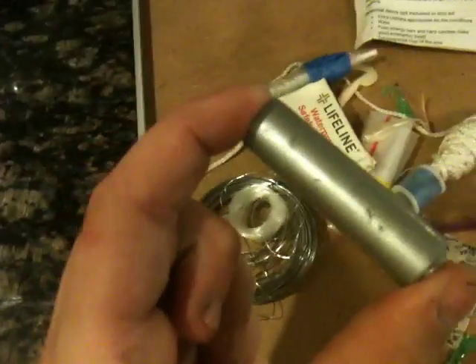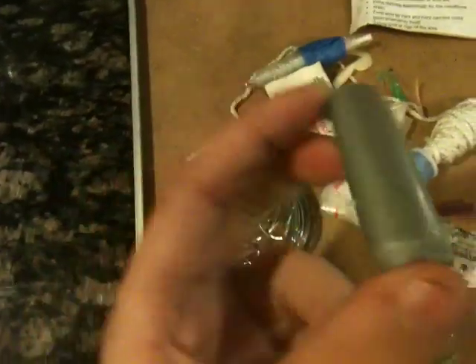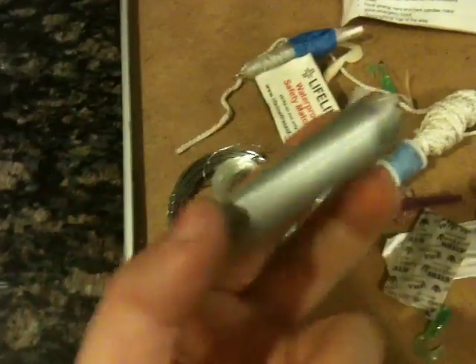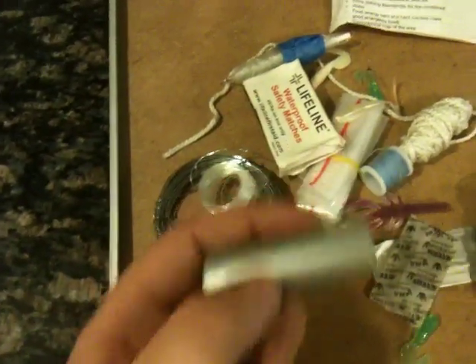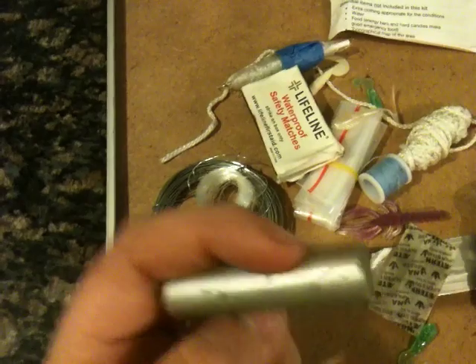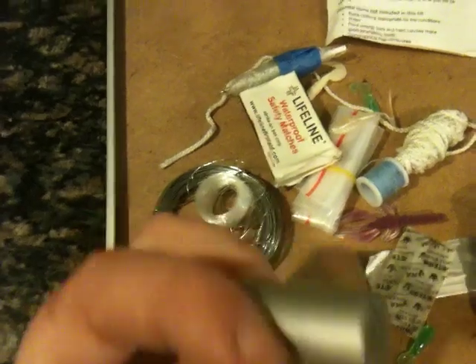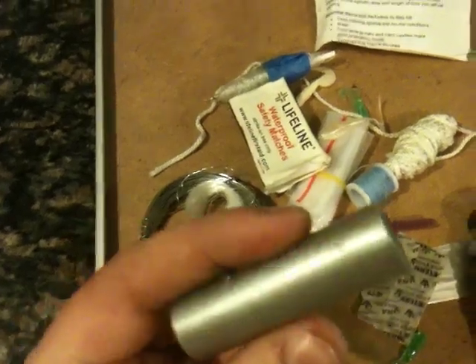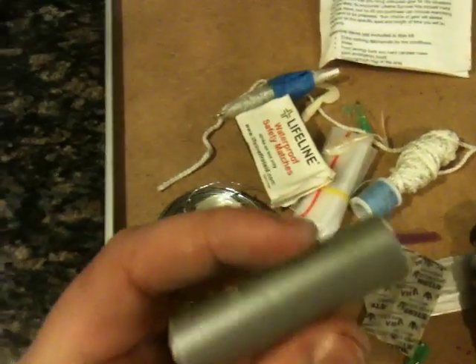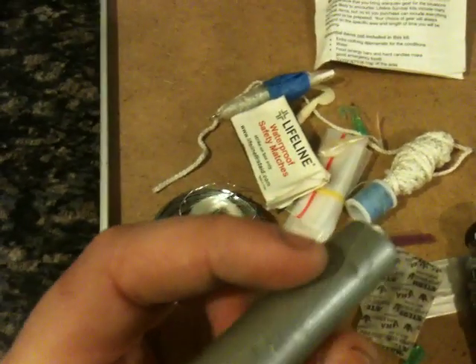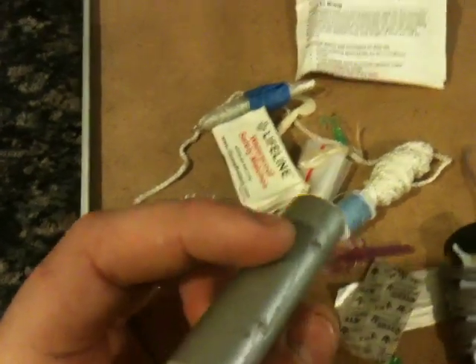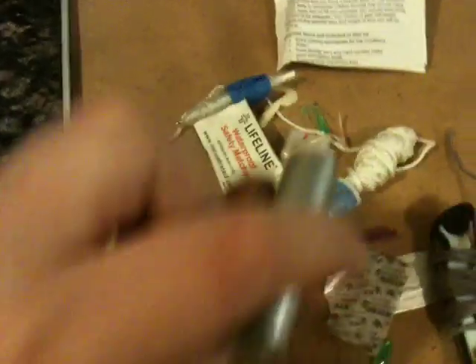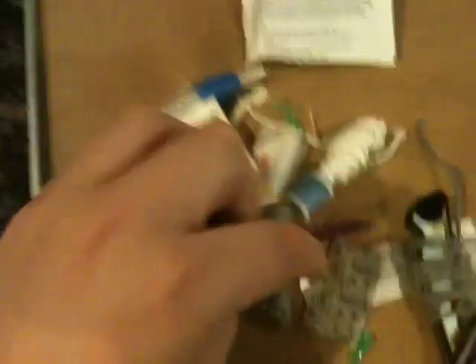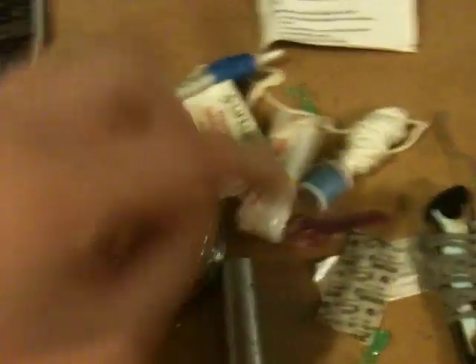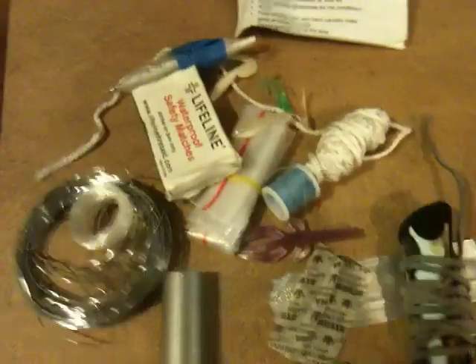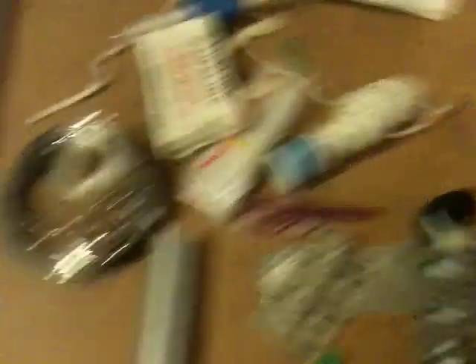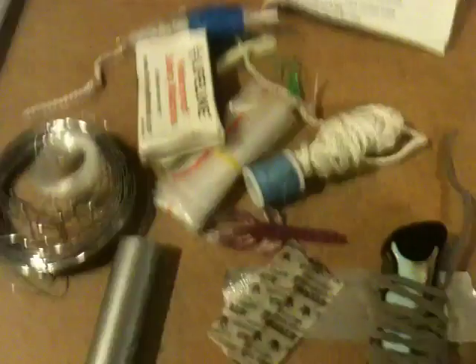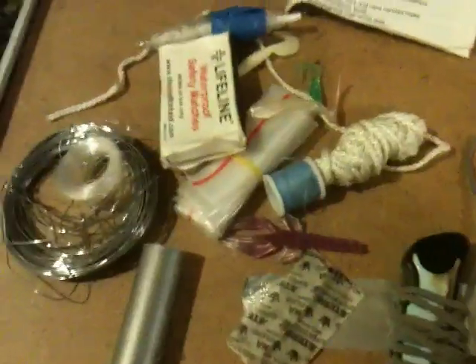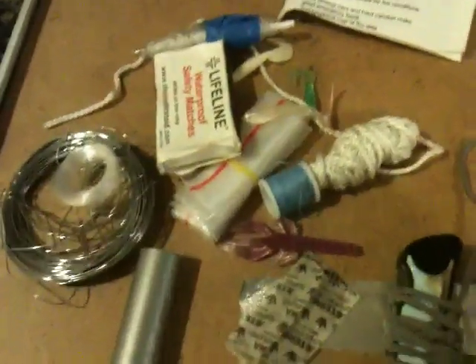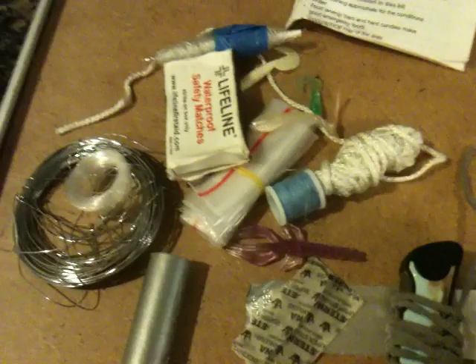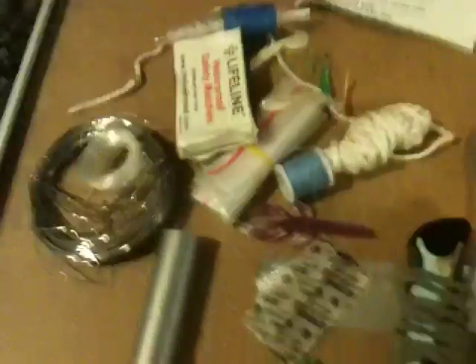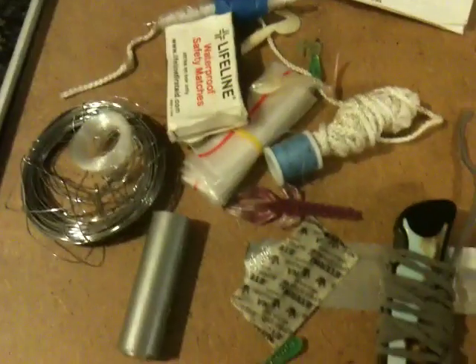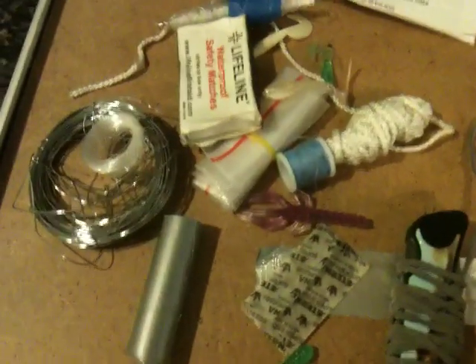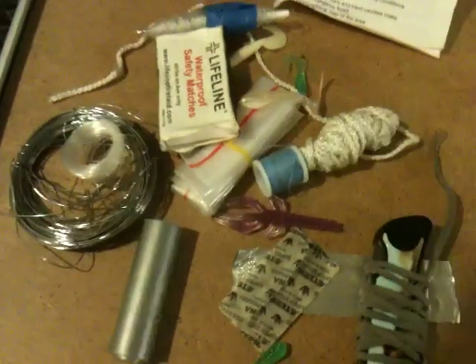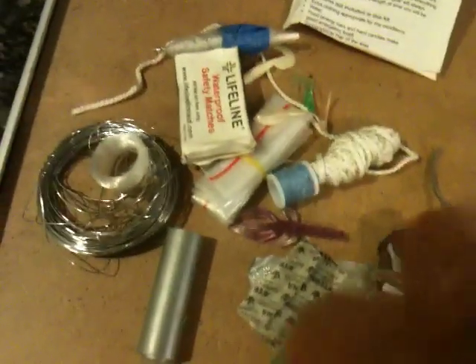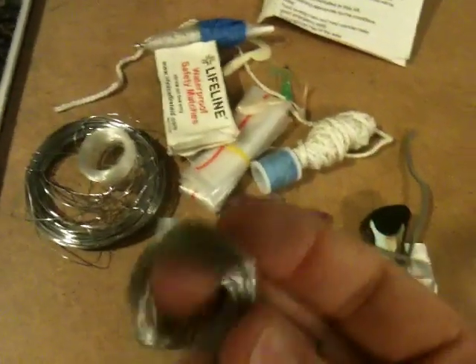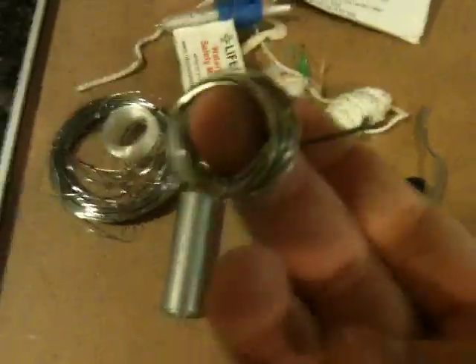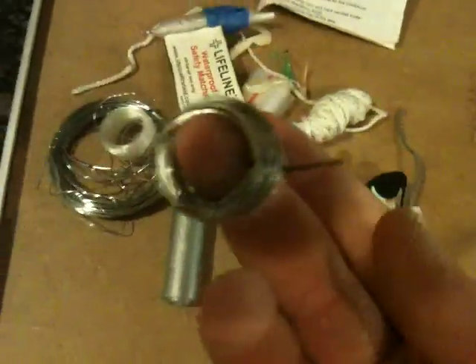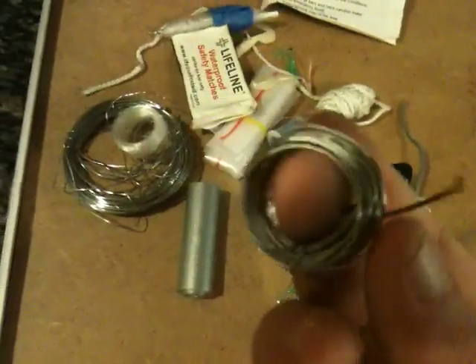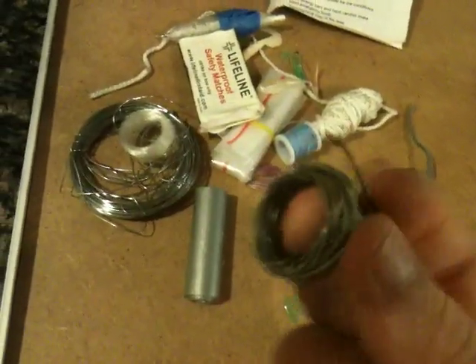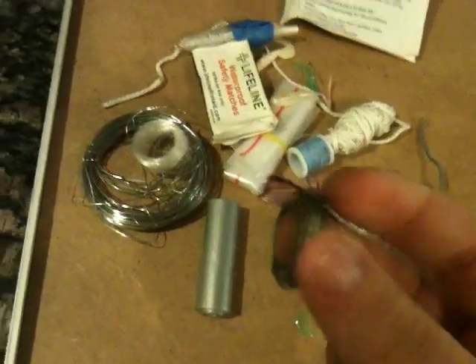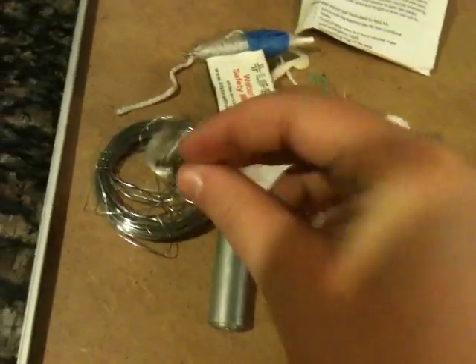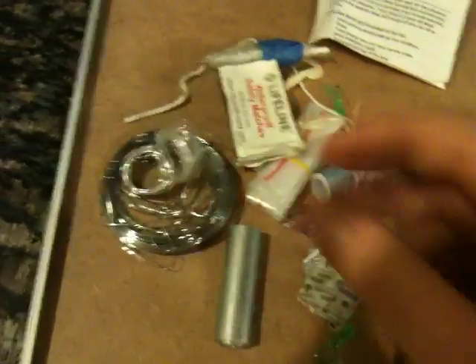Right here is duct tape - I'm not exactly sure how long it is, but I think it's like 20 feet. And then after that duct tape, I have some more snare wire, 15 feet of snare wire.